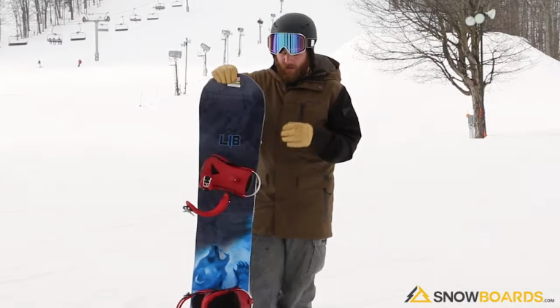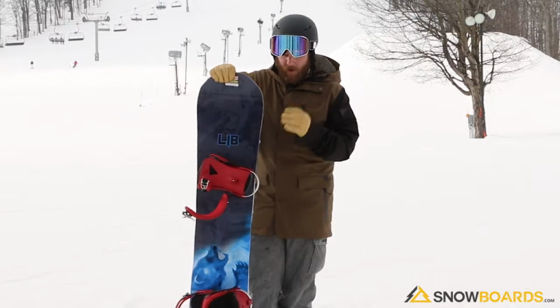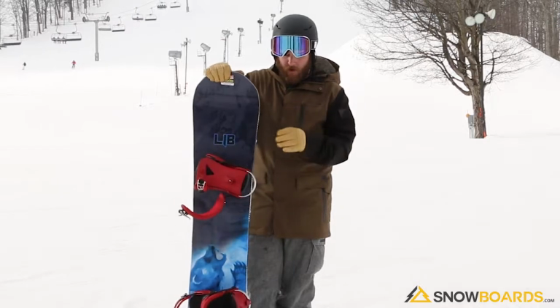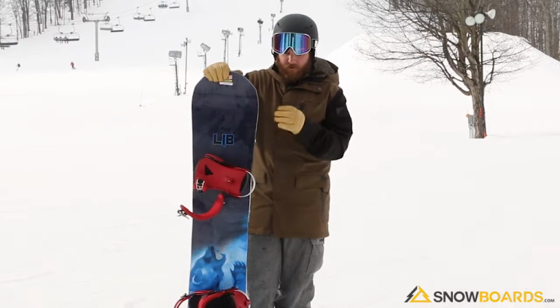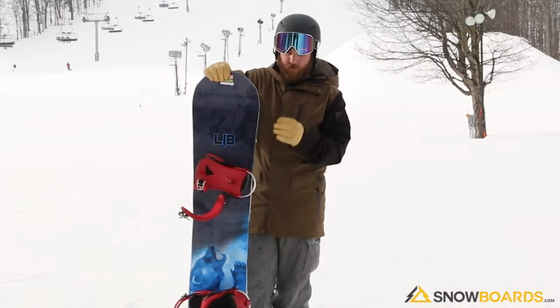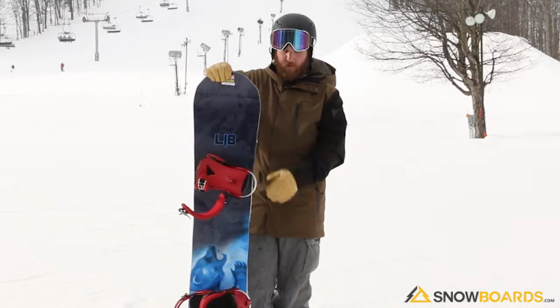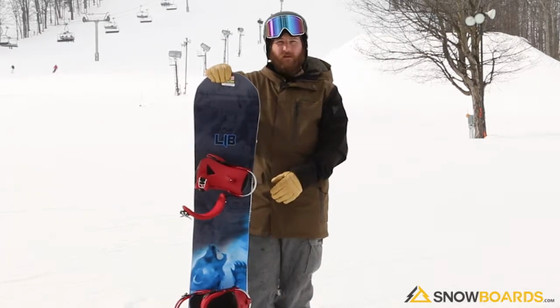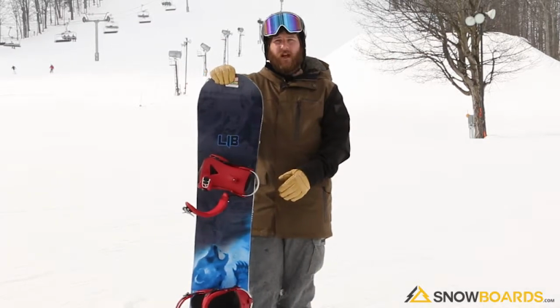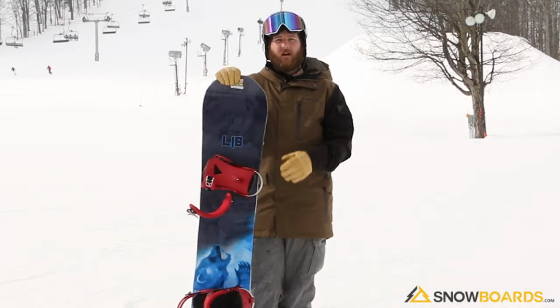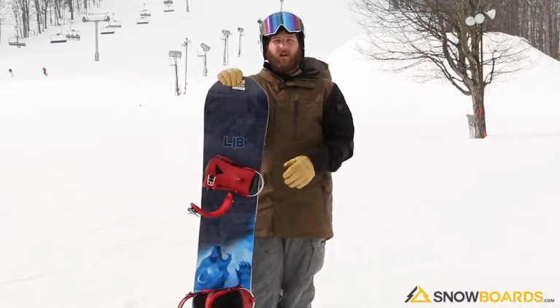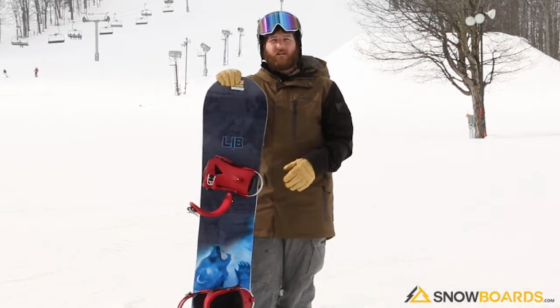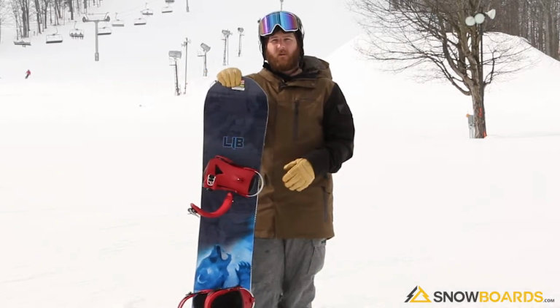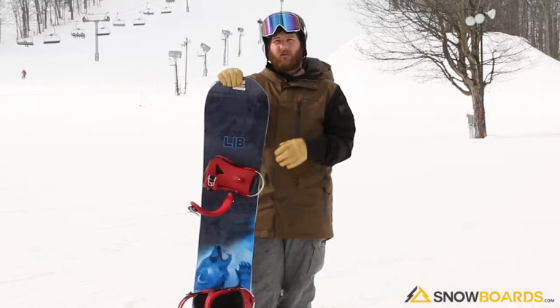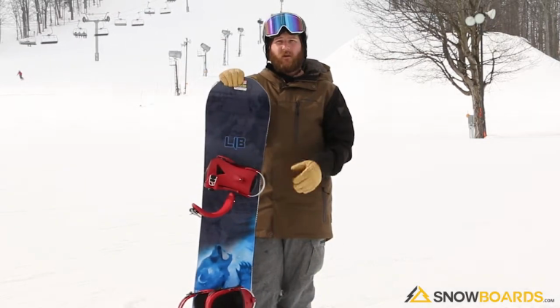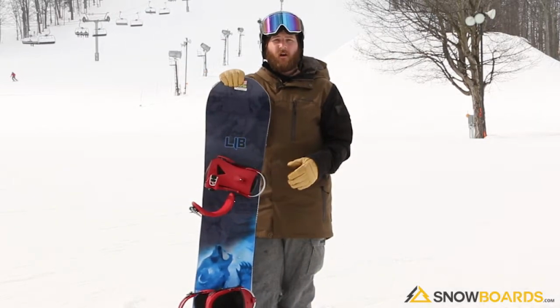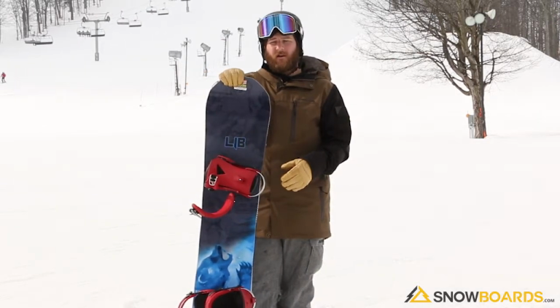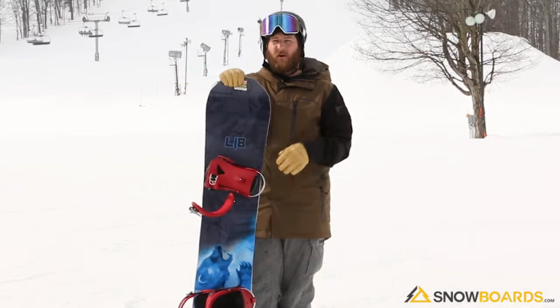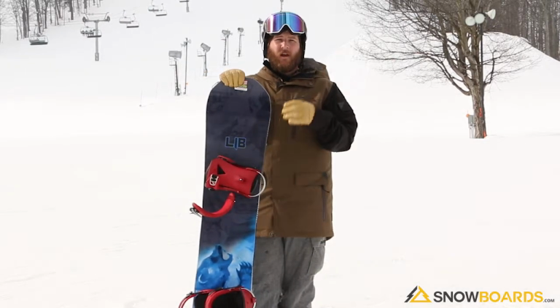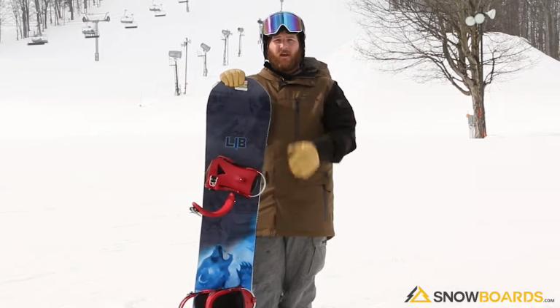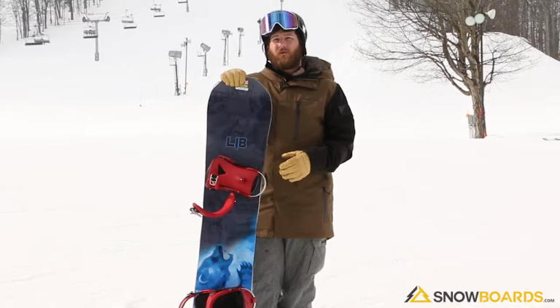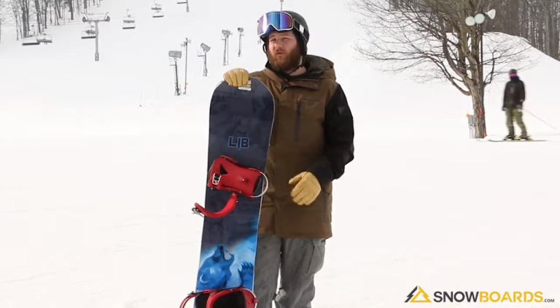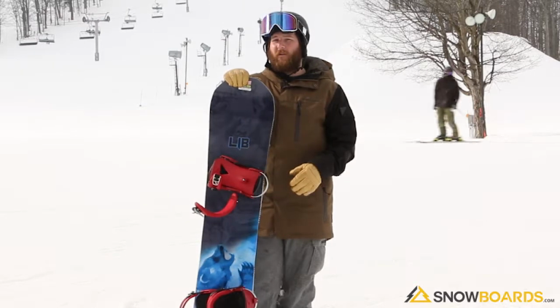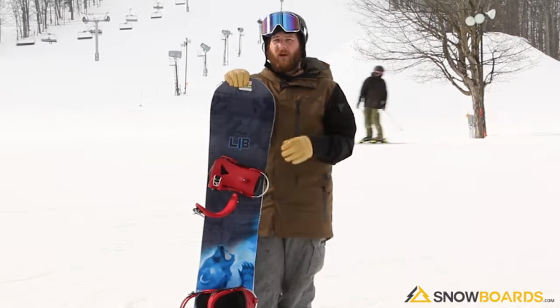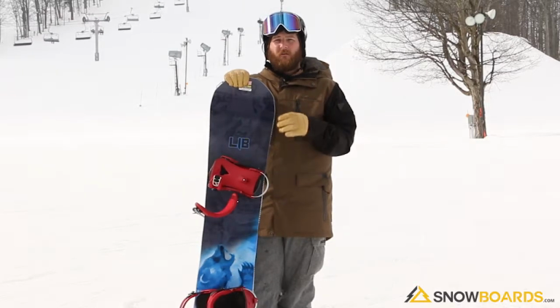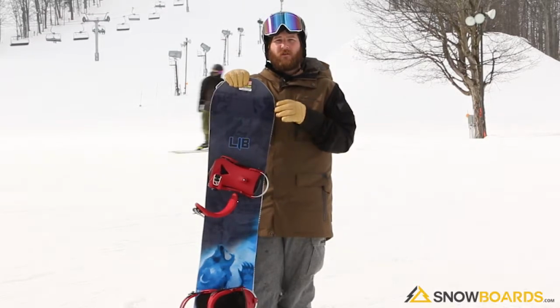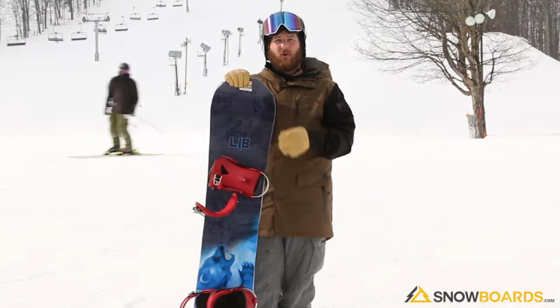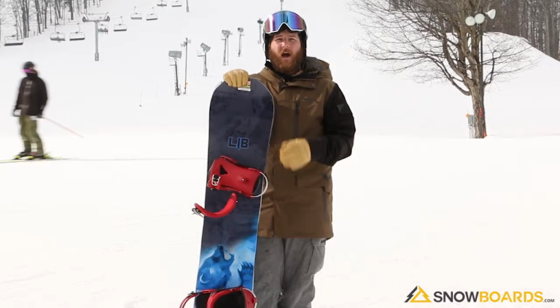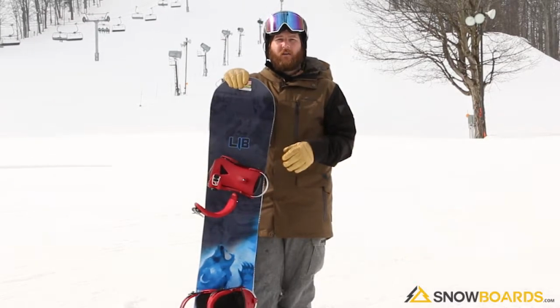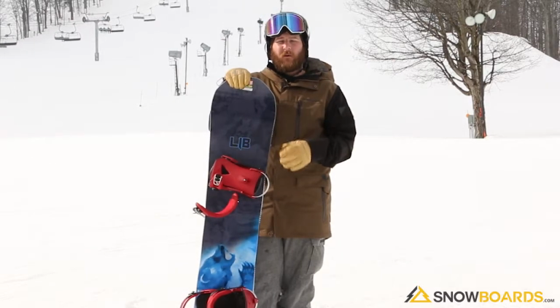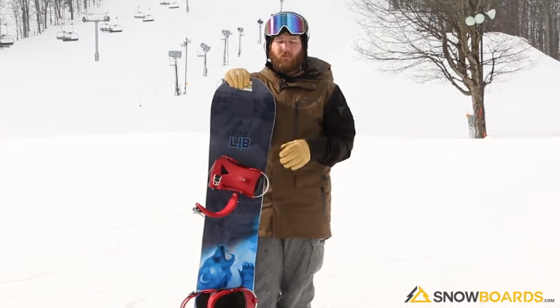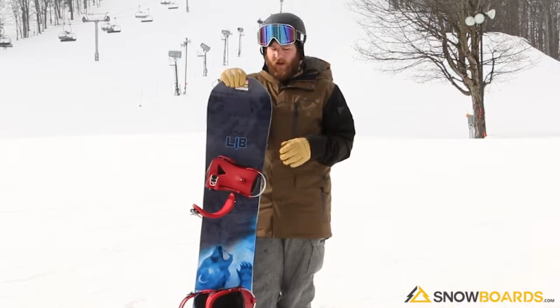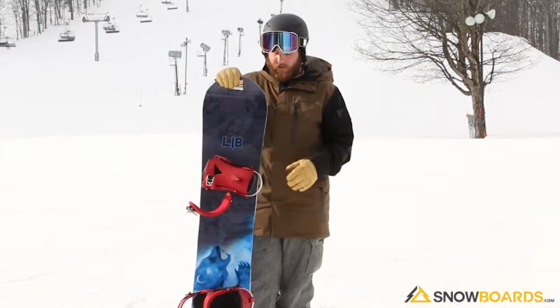The magne-traction is the extra bumps down the side cut — extra contact points — so if you're in hard pack snow, the edge hold is incredible. You can feel so confident with this board on edge.